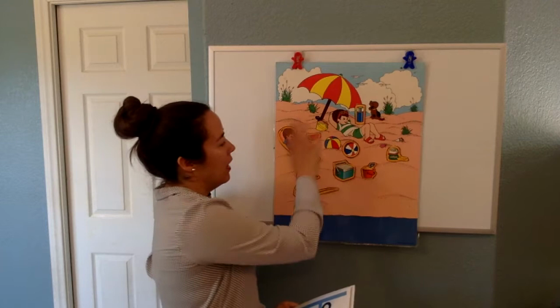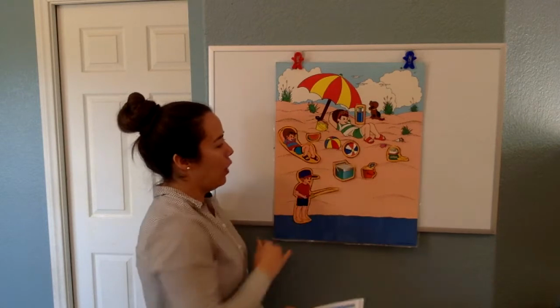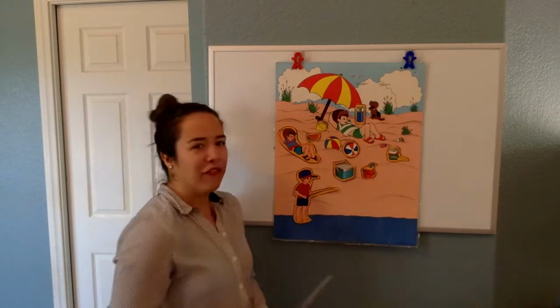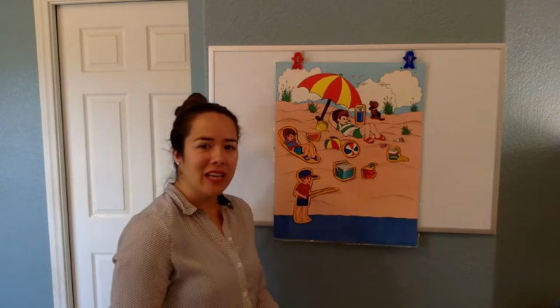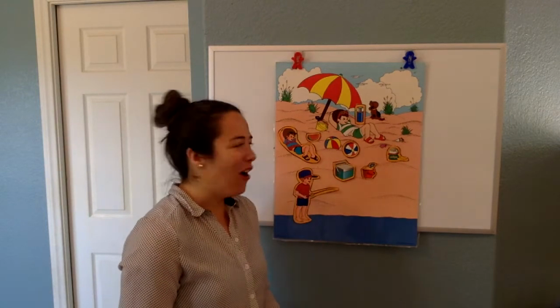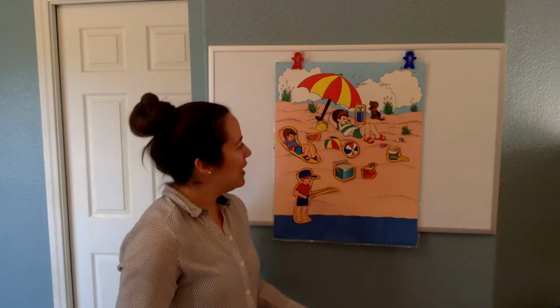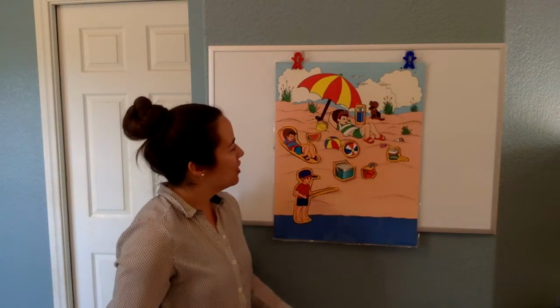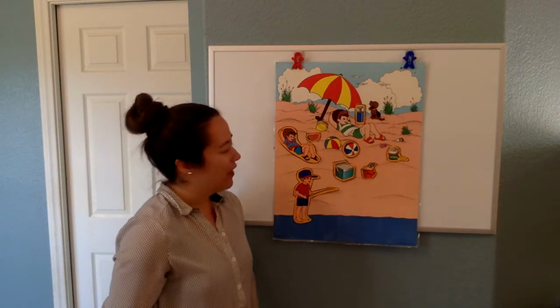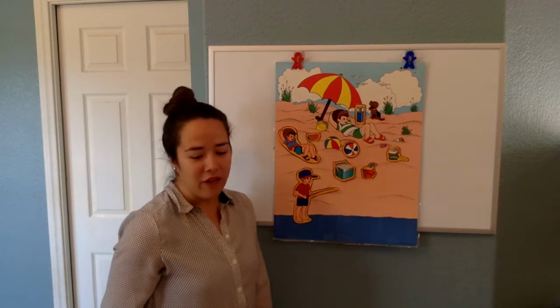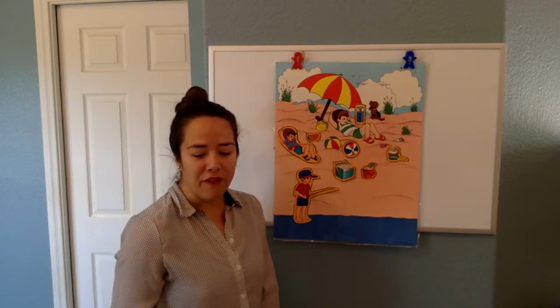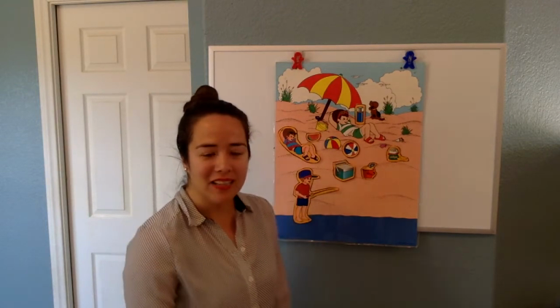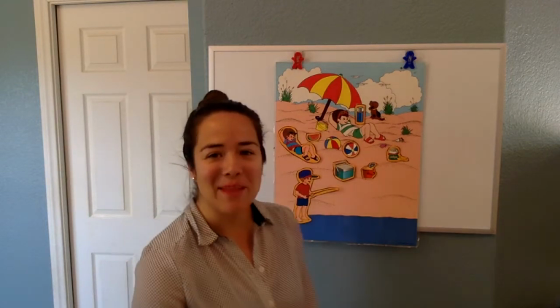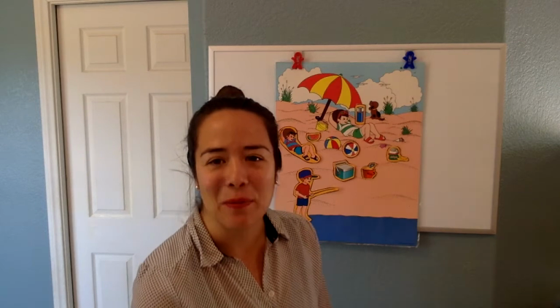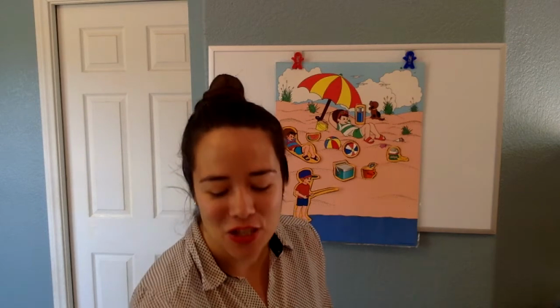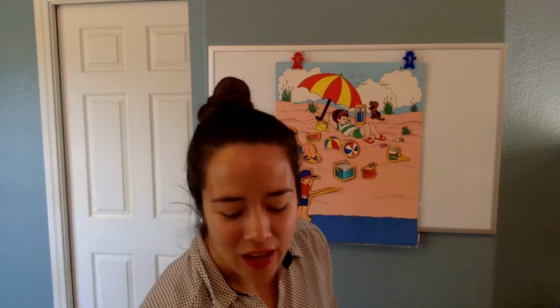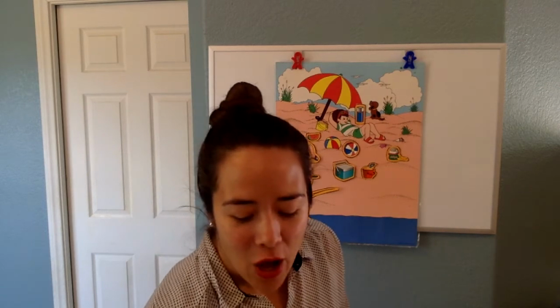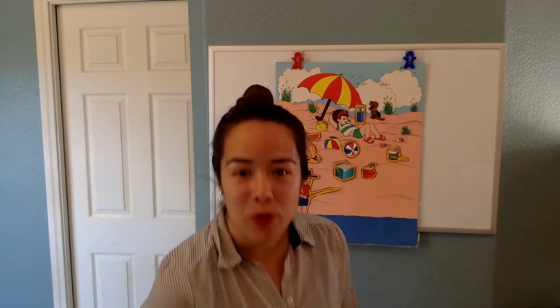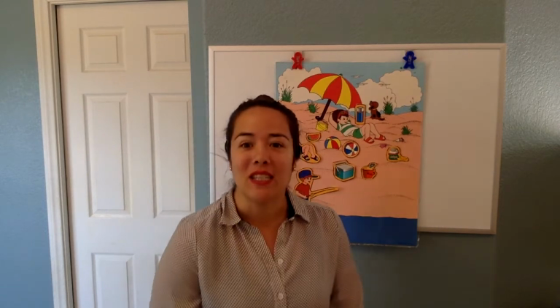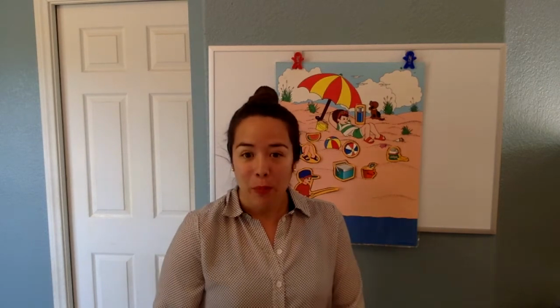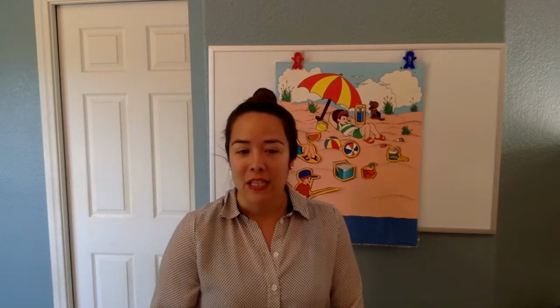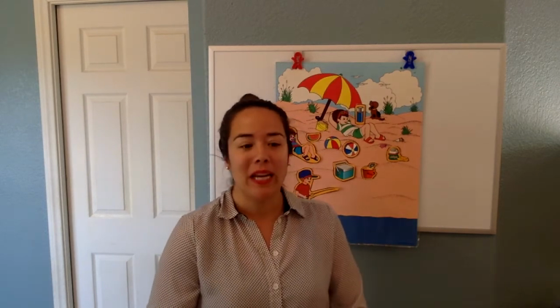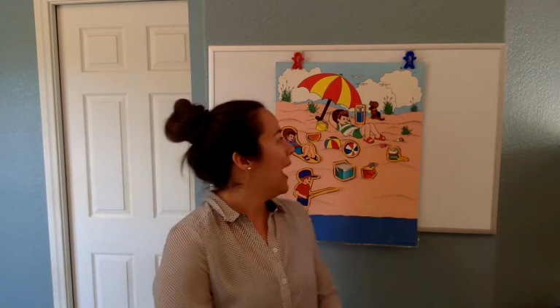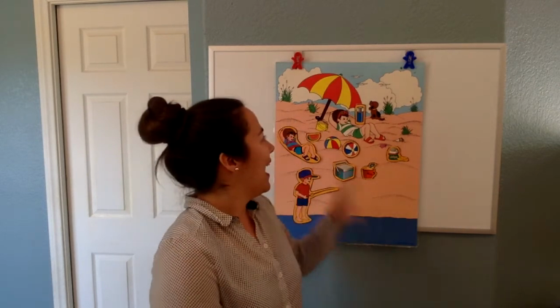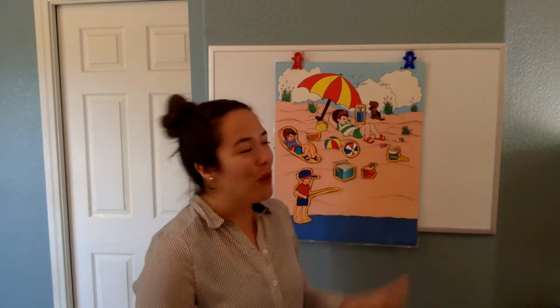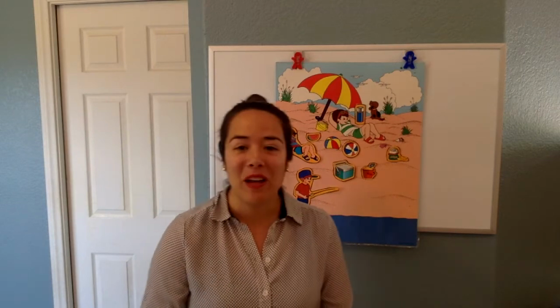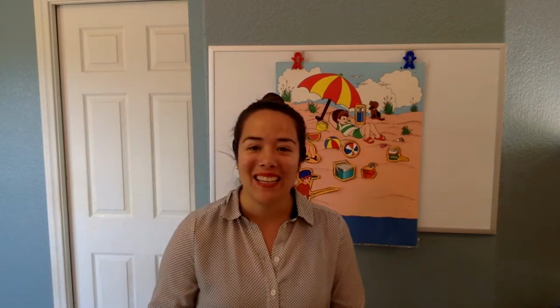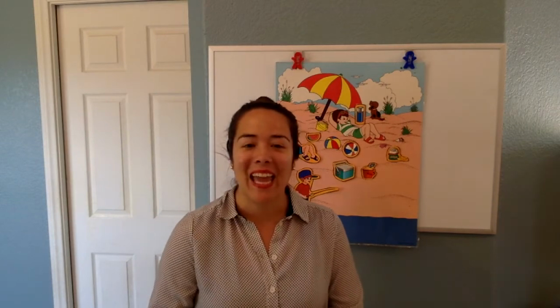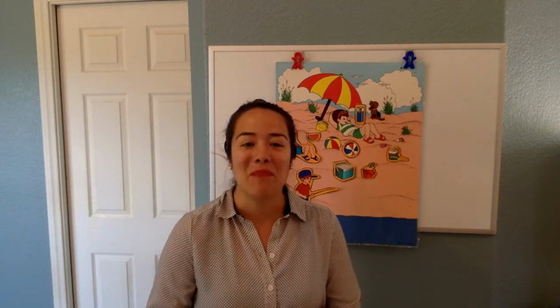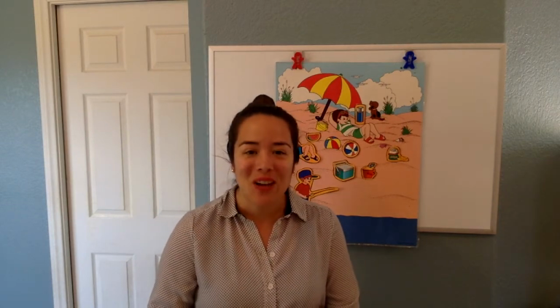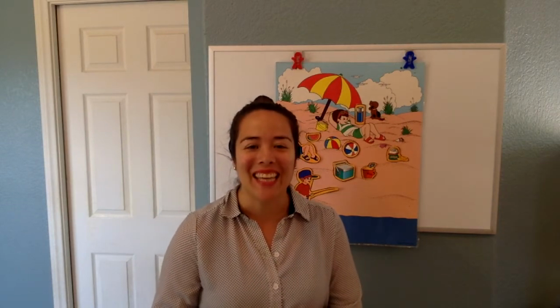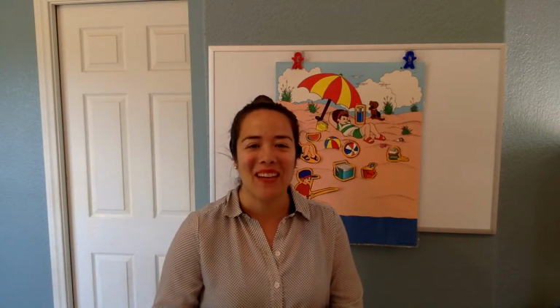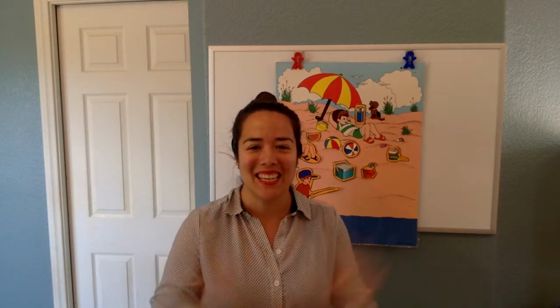Now we have filled up our beach and they are having a fun time at the beach. Hope you guys are still practicing your reading and hope you had fun playing this game. I miss you guys and I can't wait to see you.